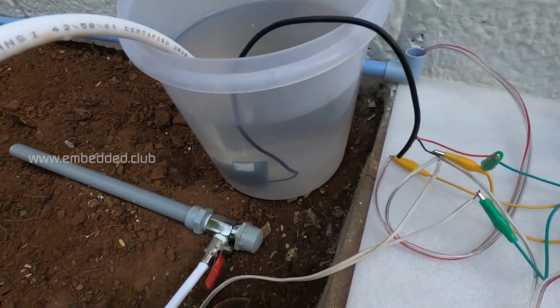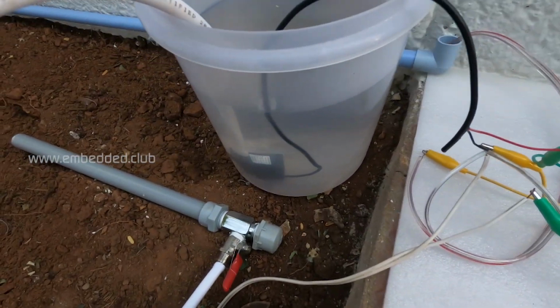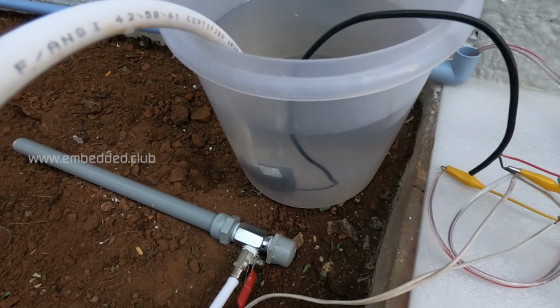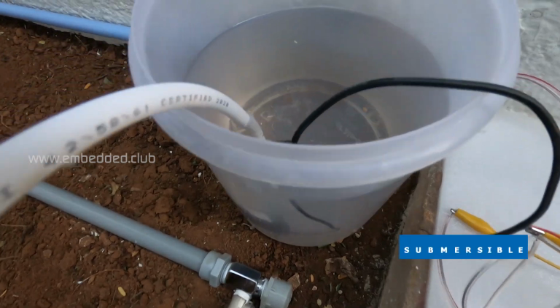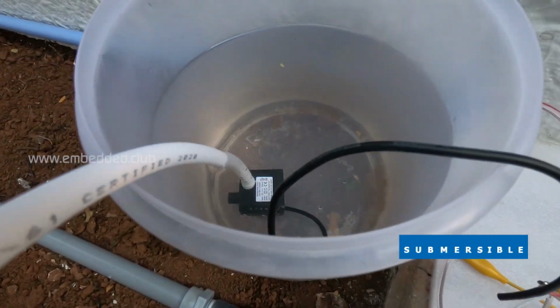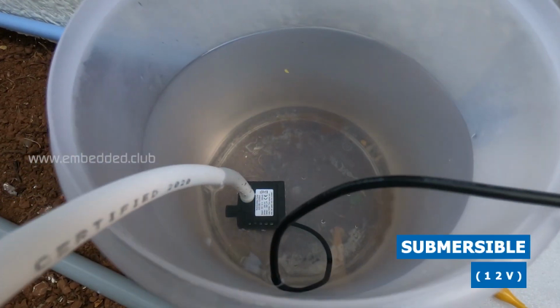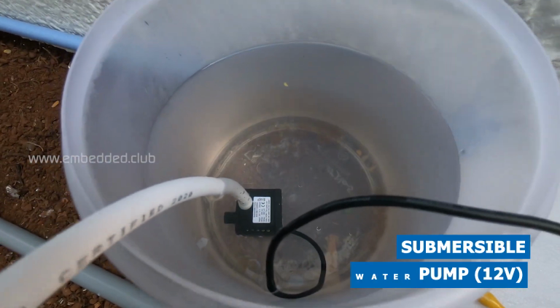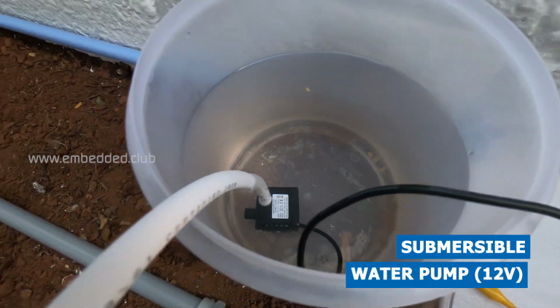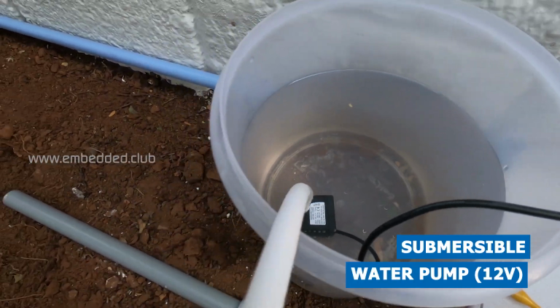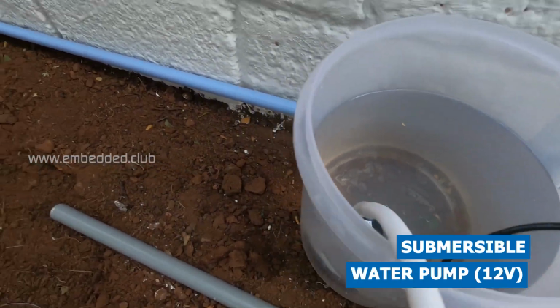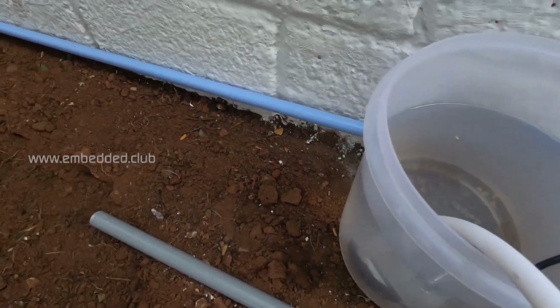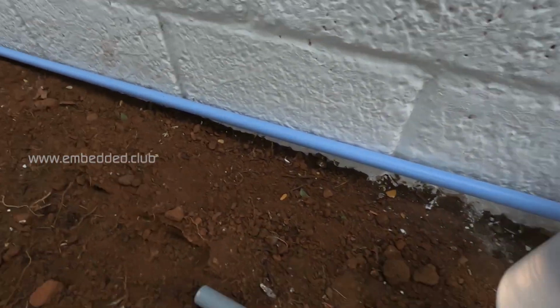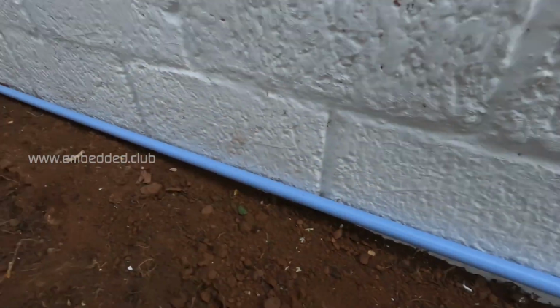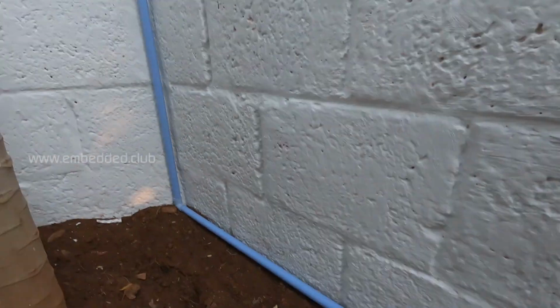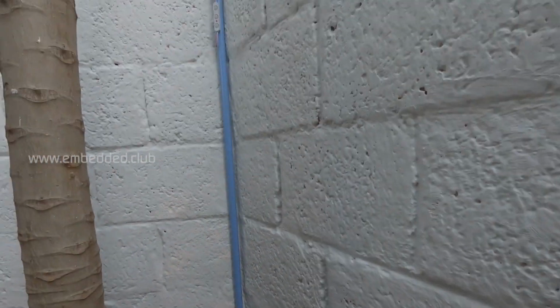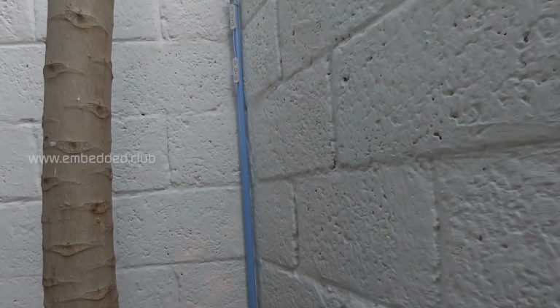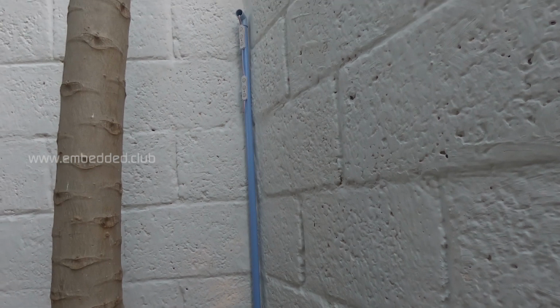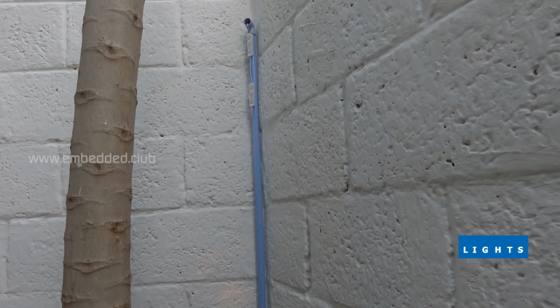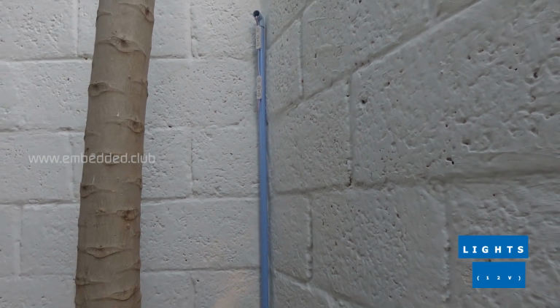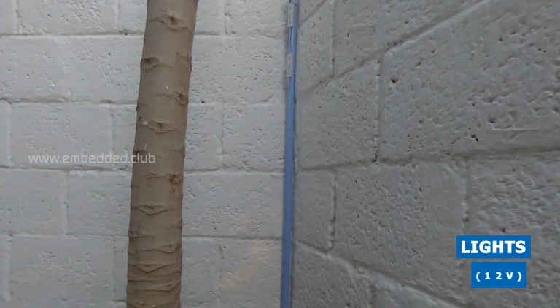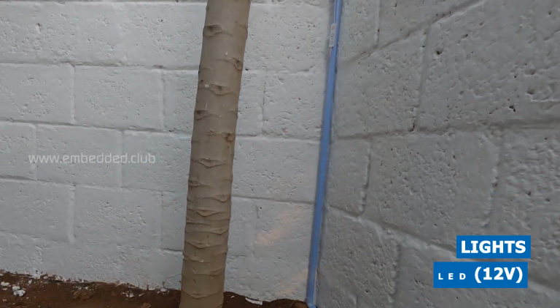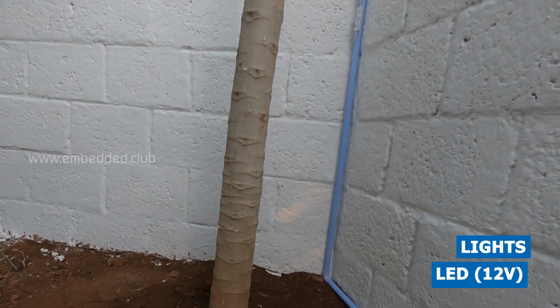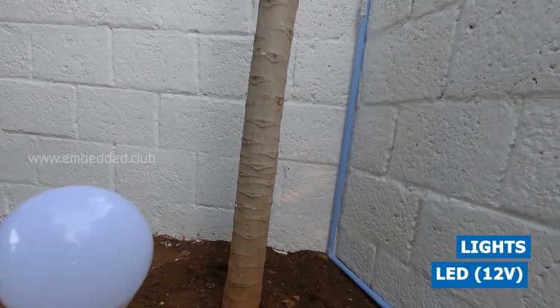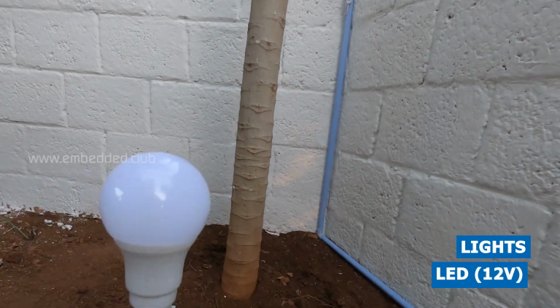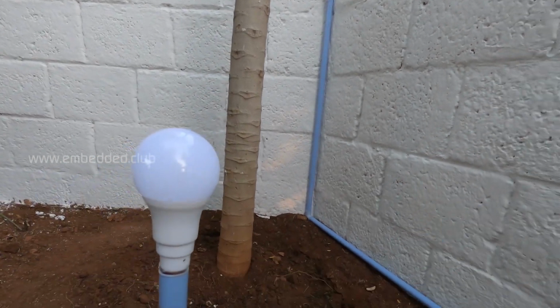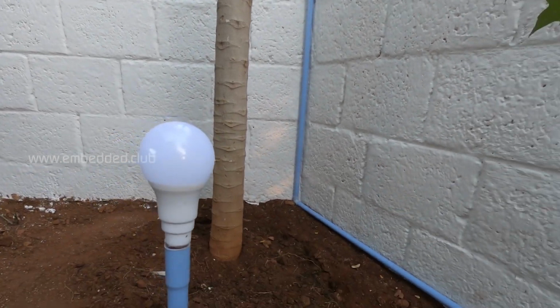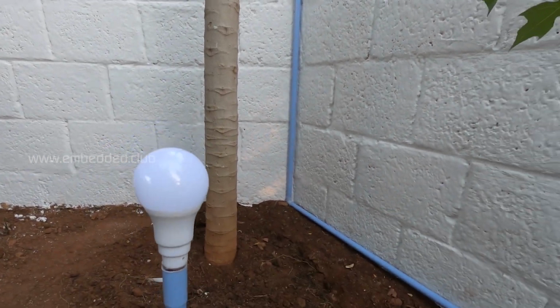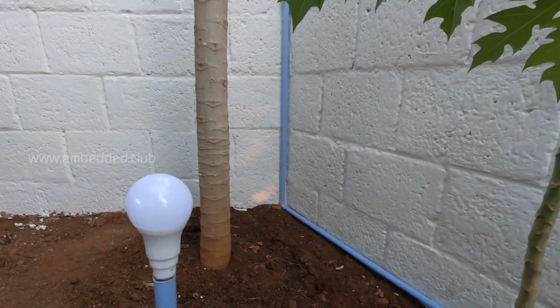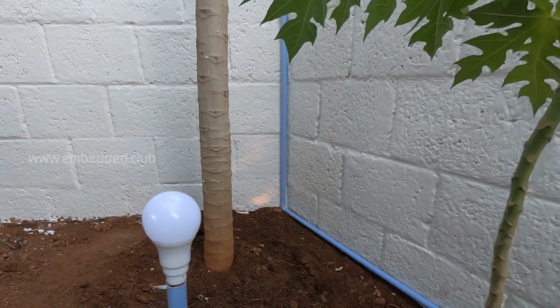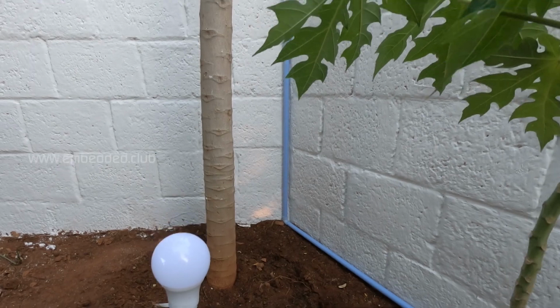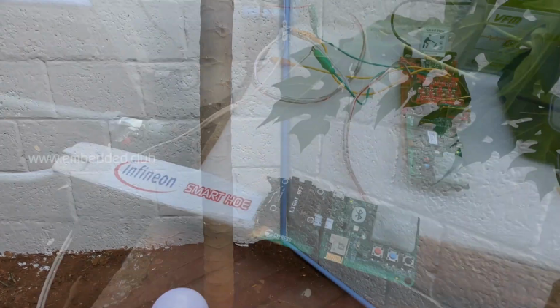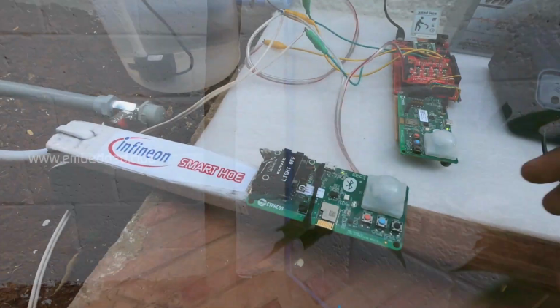Here, a 12V DC submersible pump is kept inside the water container. A 12V LED strip and LED bulb are also here. All these loads are connected to the Profit 12V shield outputs.